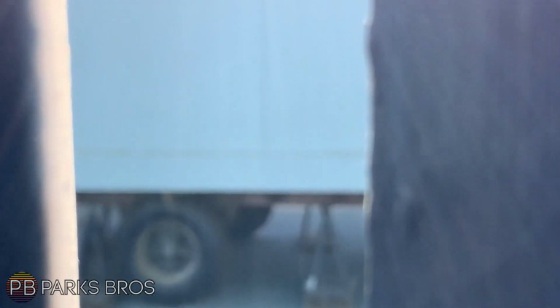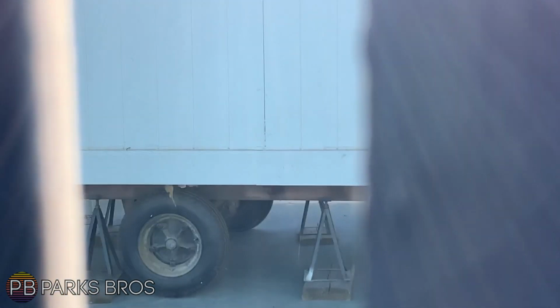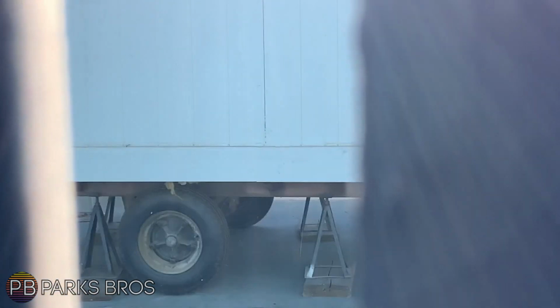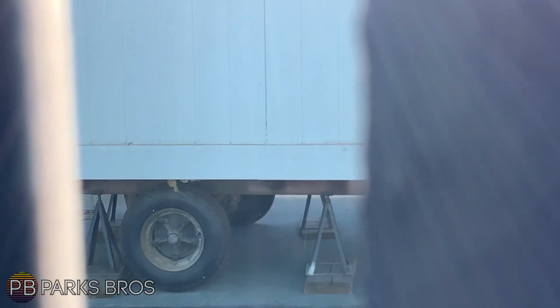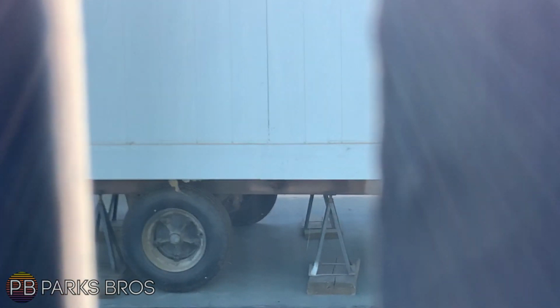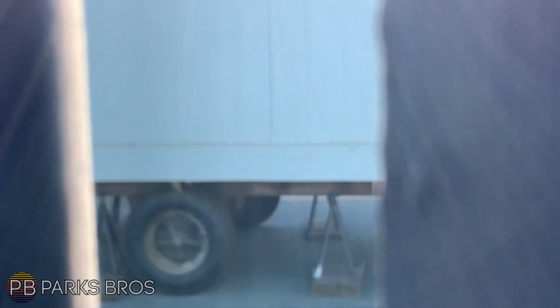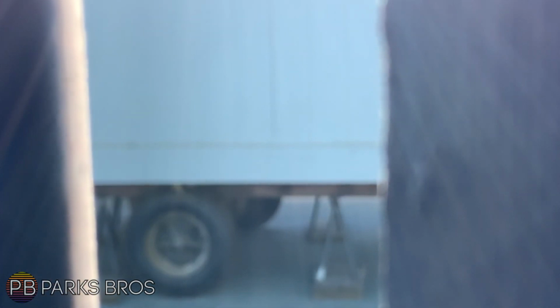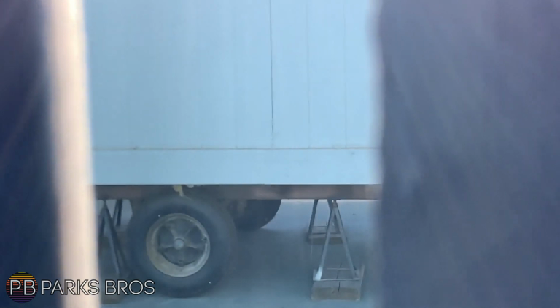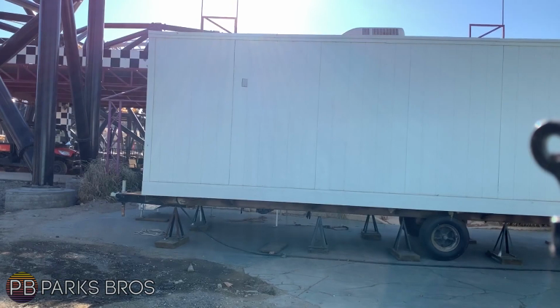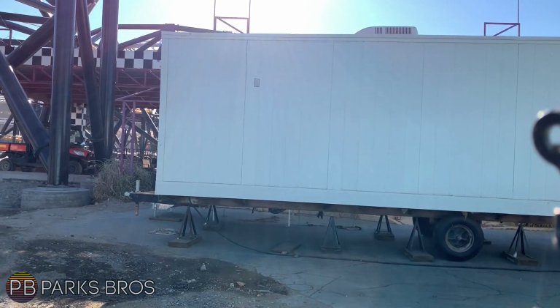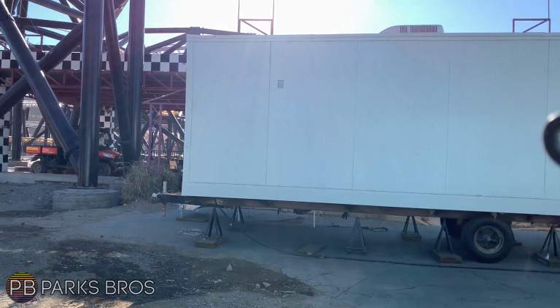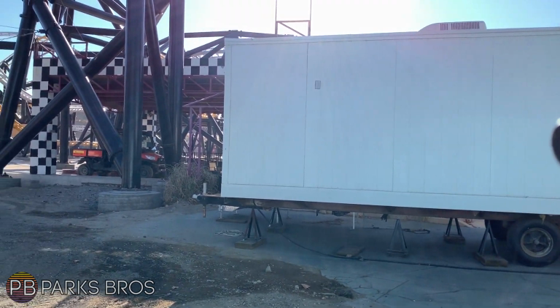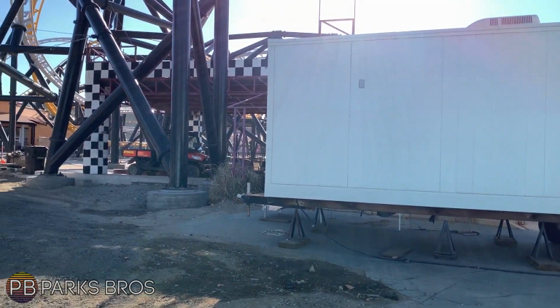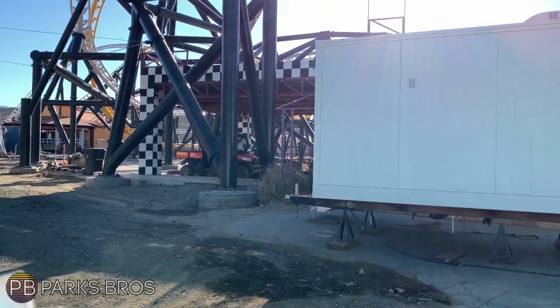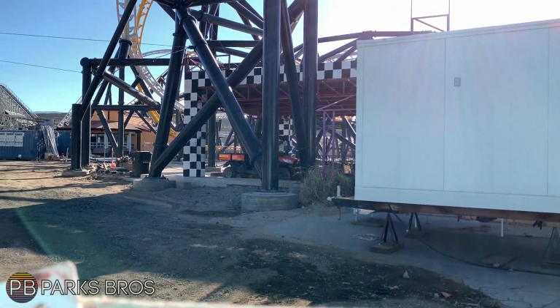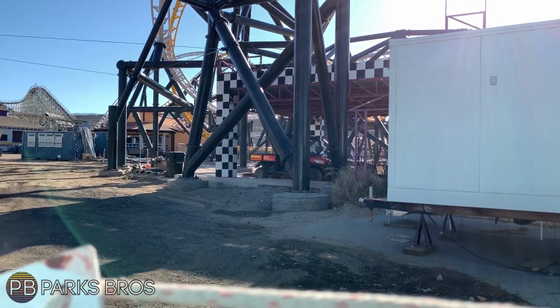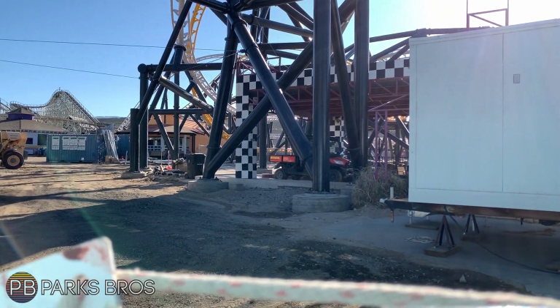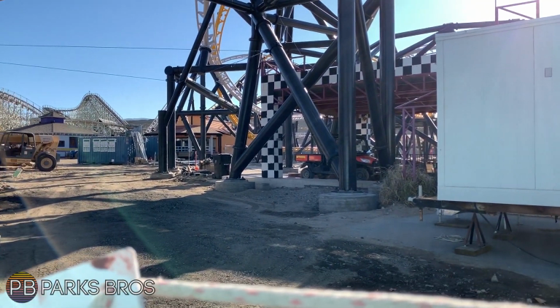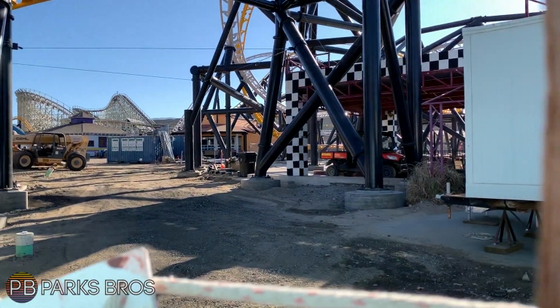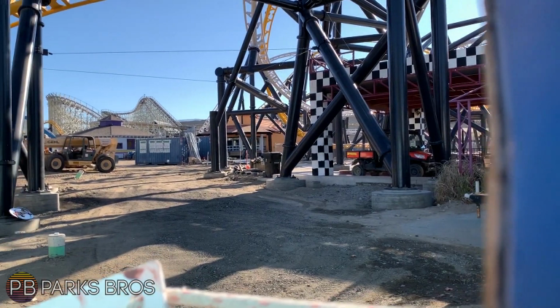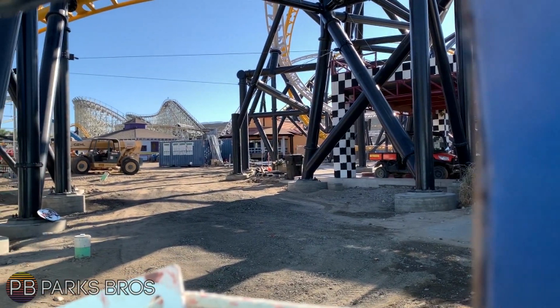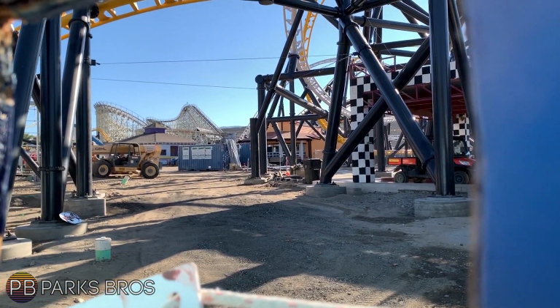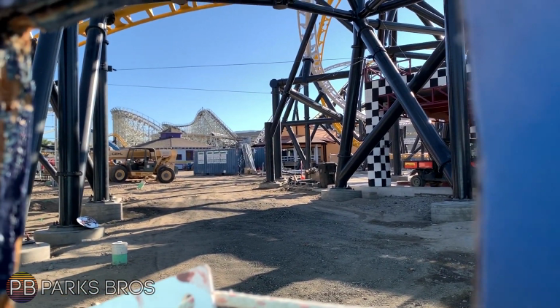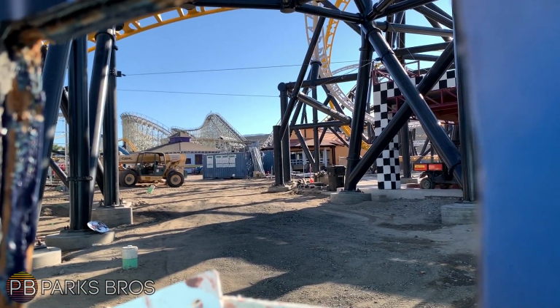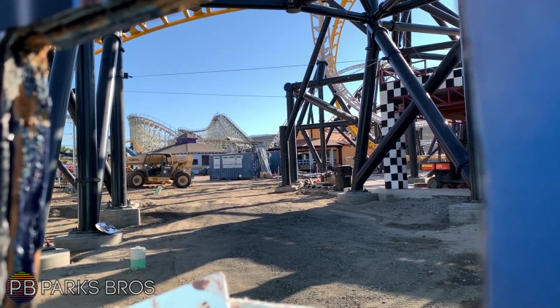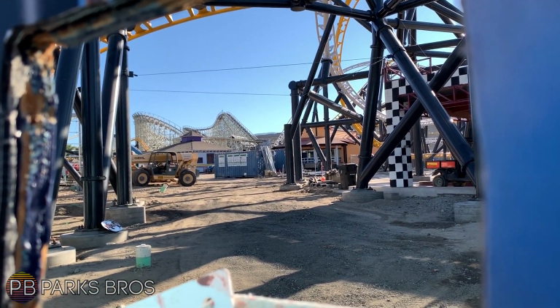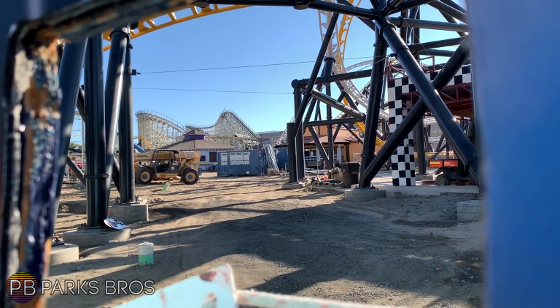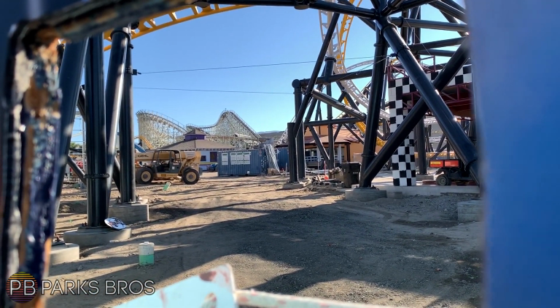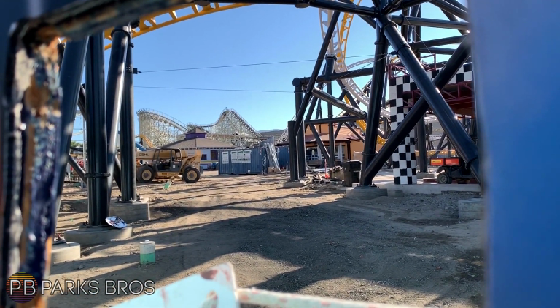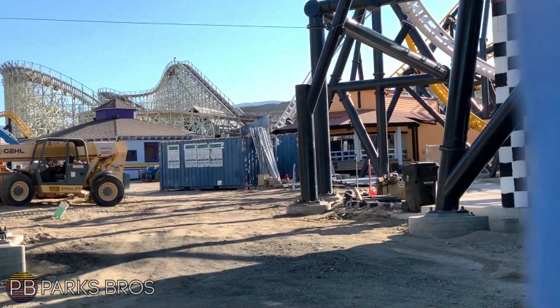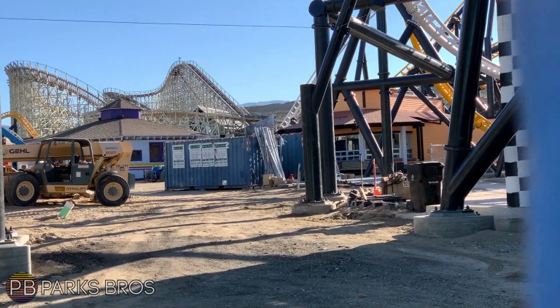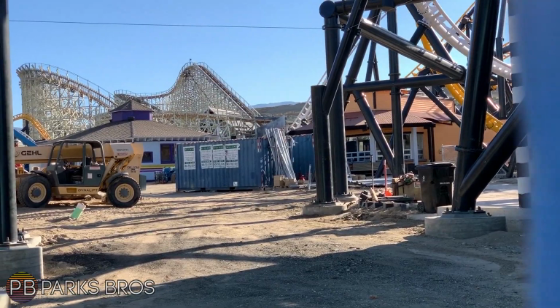You can see another giant trailer on the plot of land right here — I'm not entirely sure what that is housing. But Apocalypse is amazing, still running just as well as it has been before the retracking.